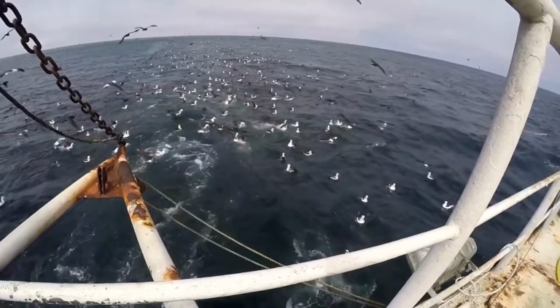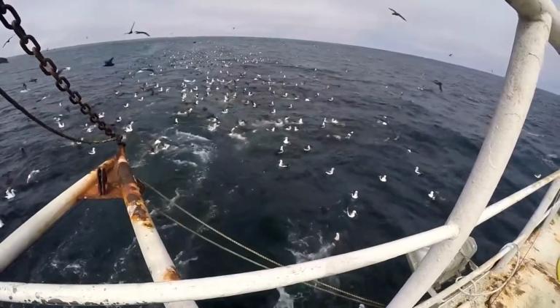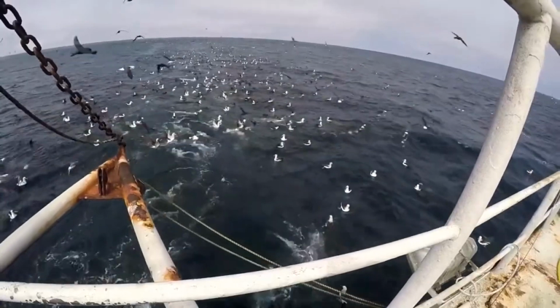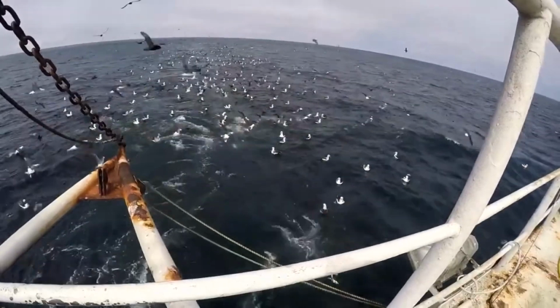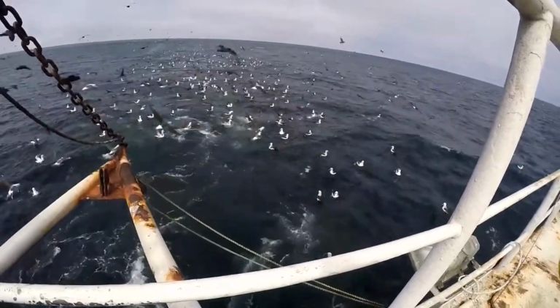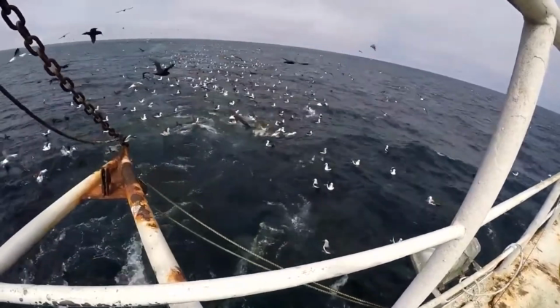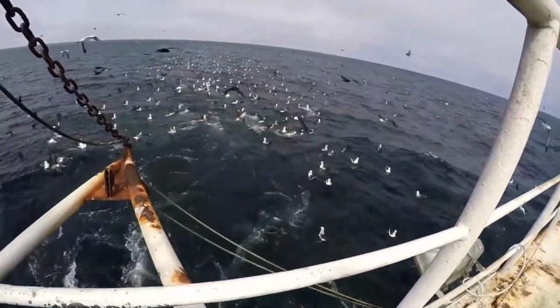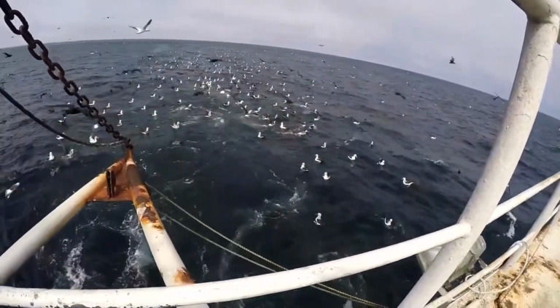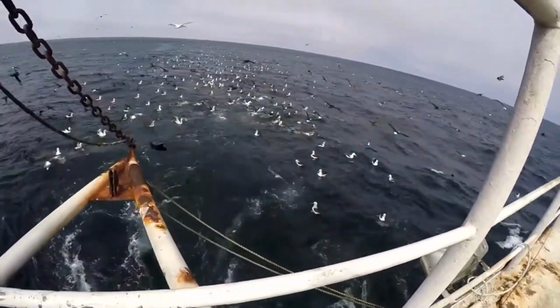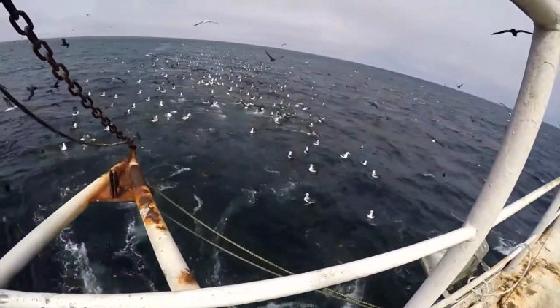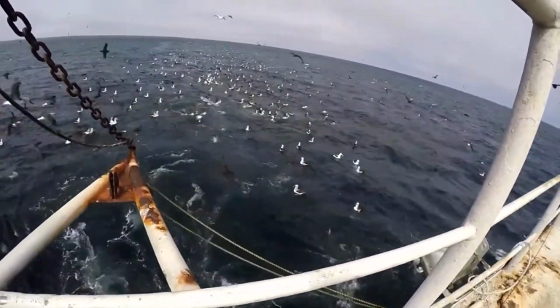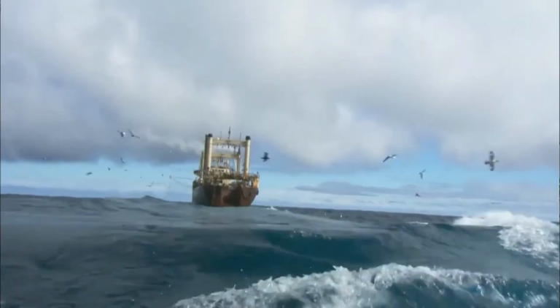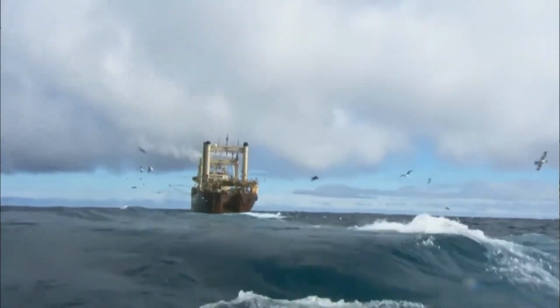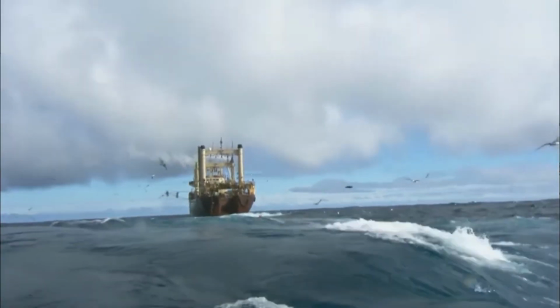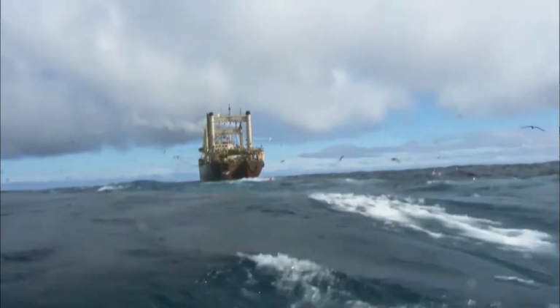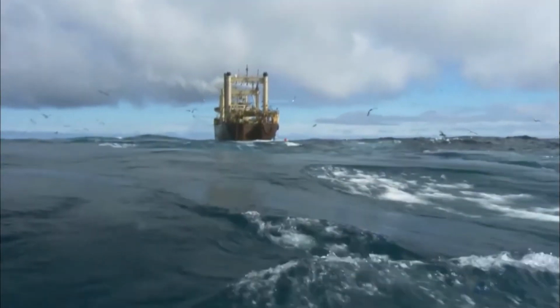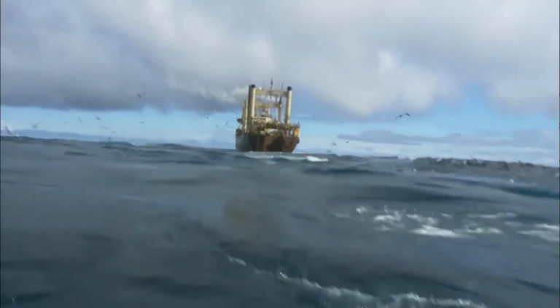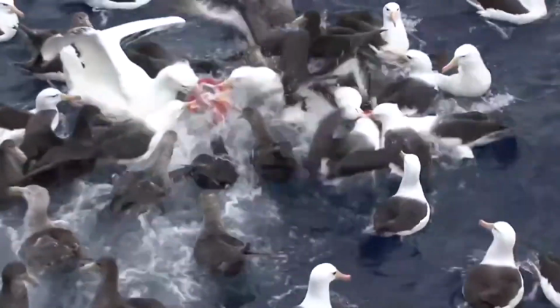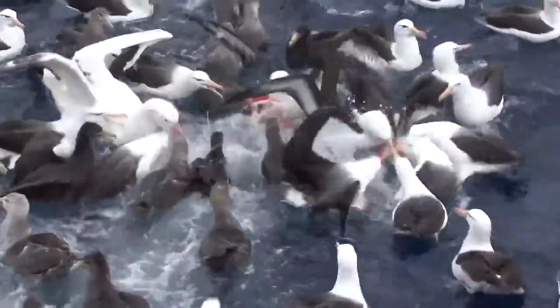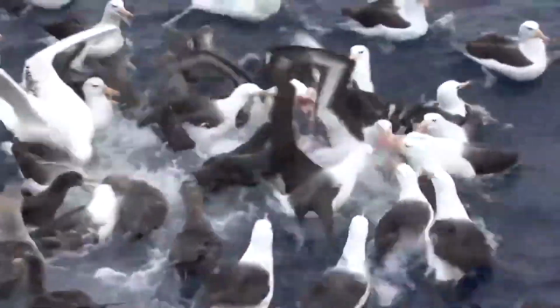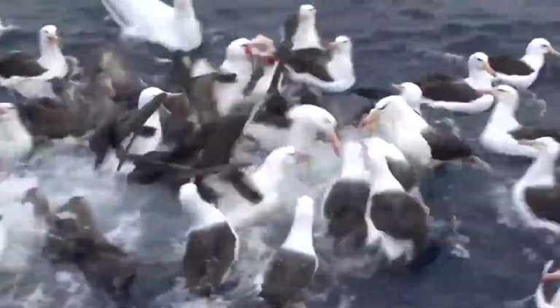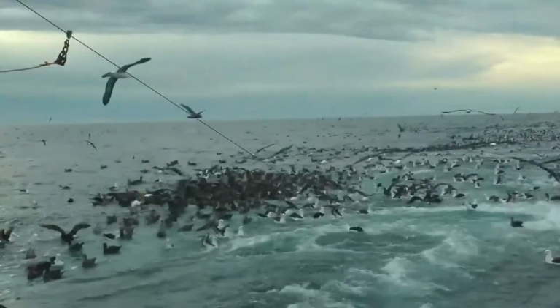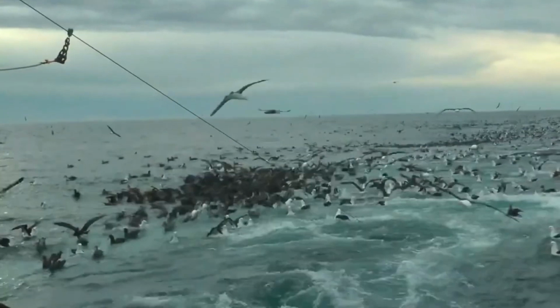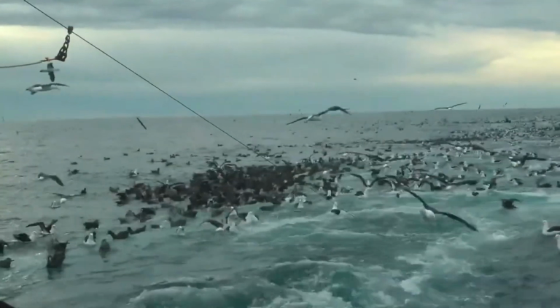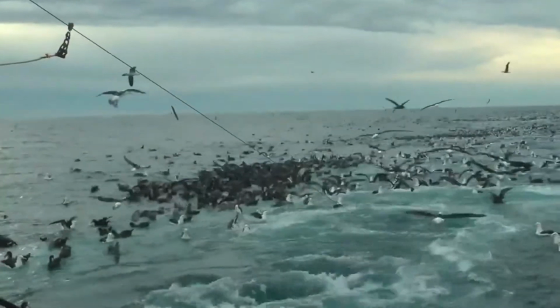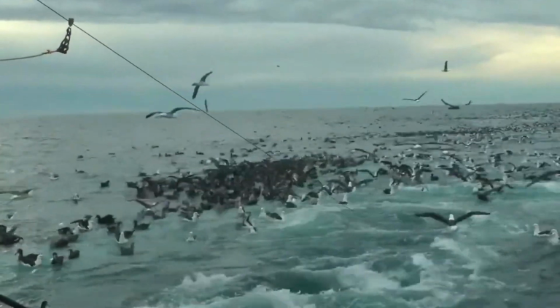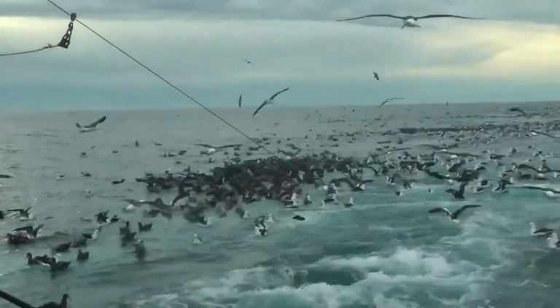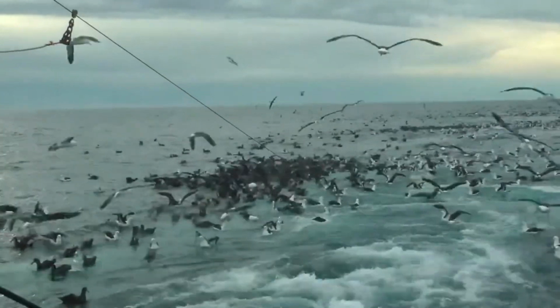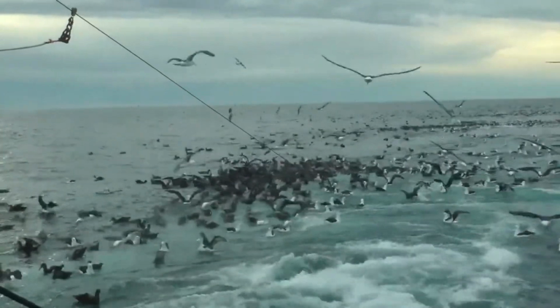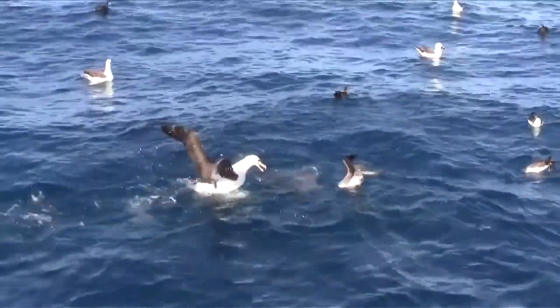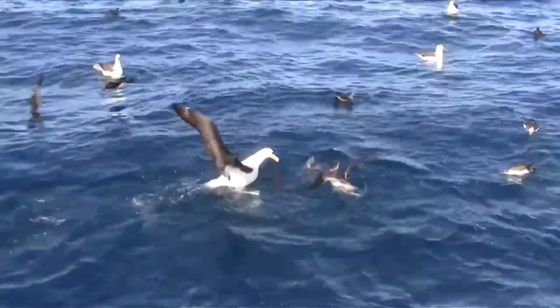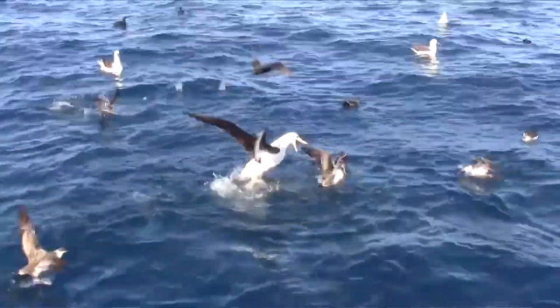Due to their long and narrow wings, albatrosses cannot be considered divers. Under the weight of their own bodies, they can only dive into the water mainly up to one meter, capturing prey at high speed.